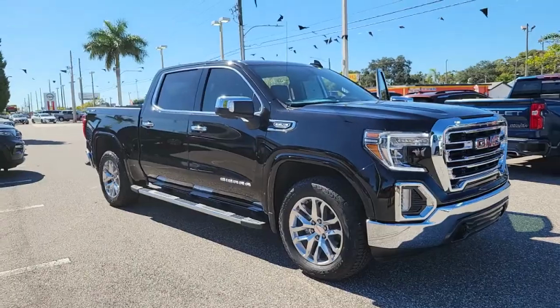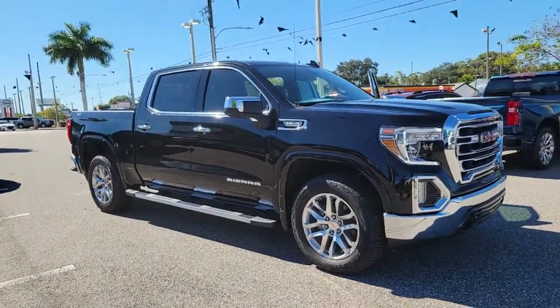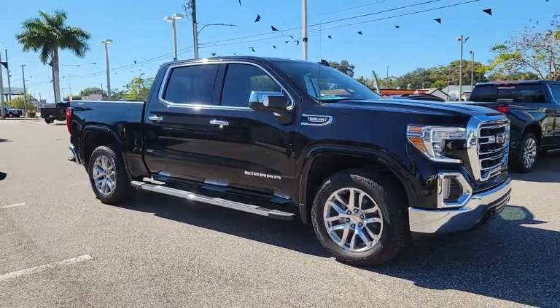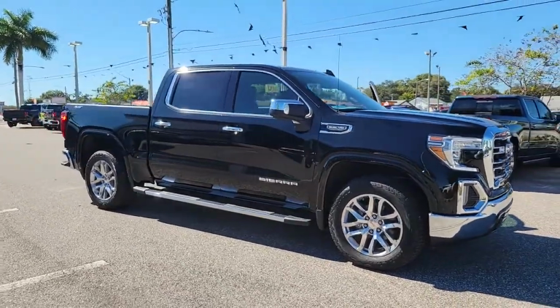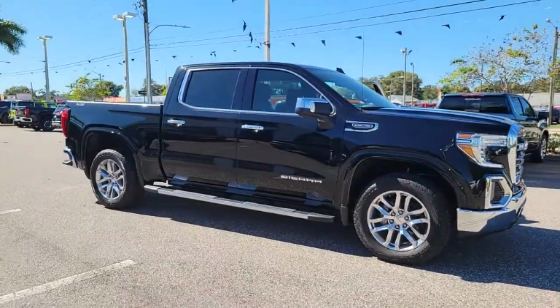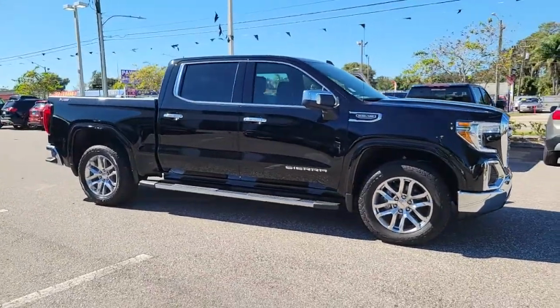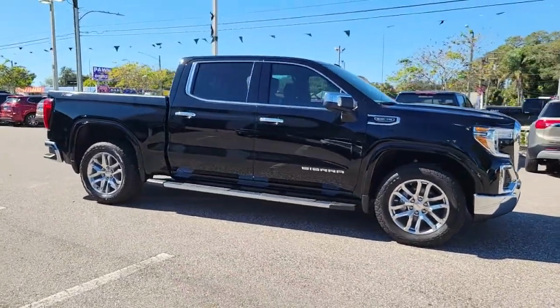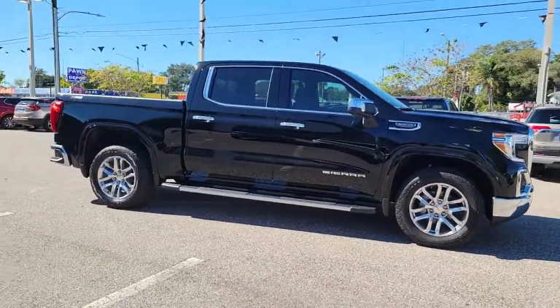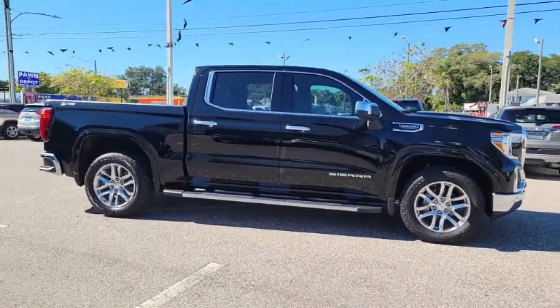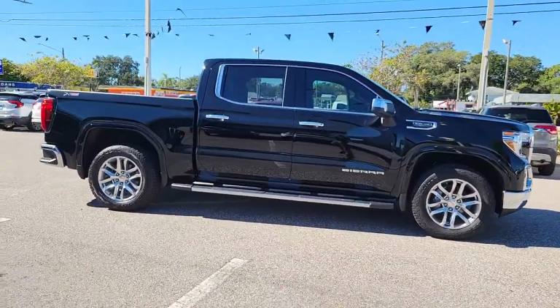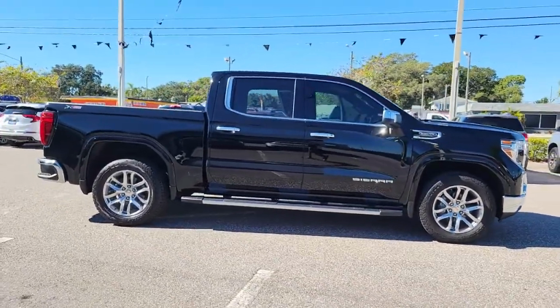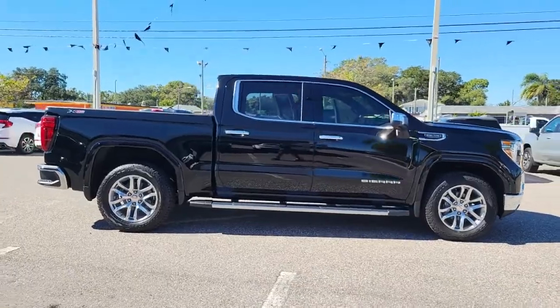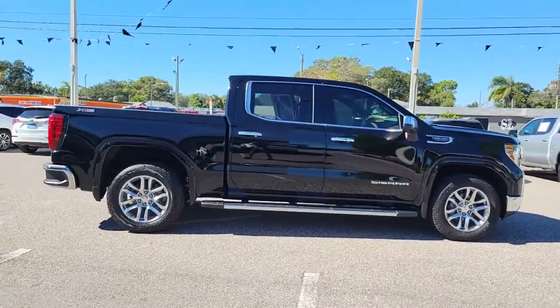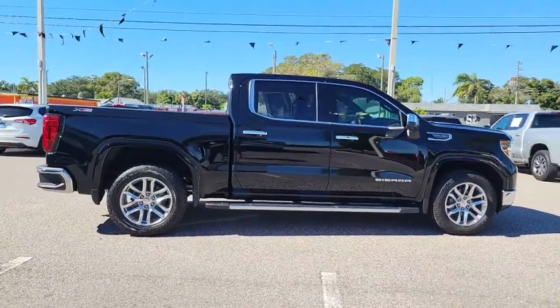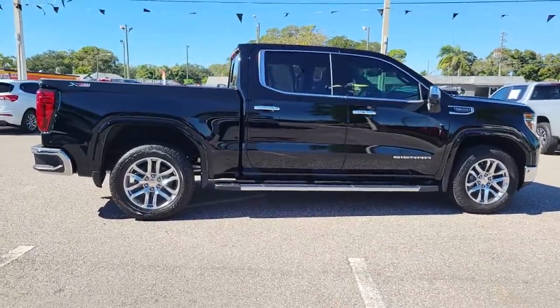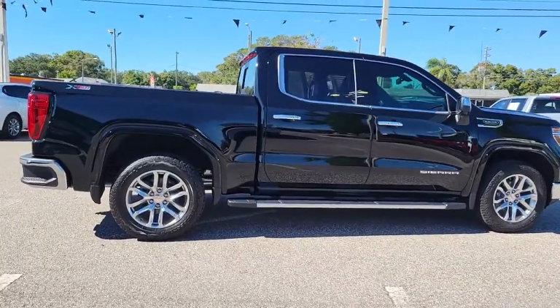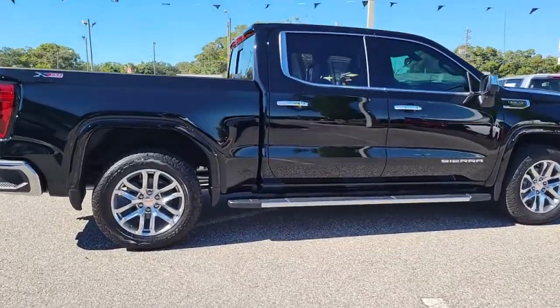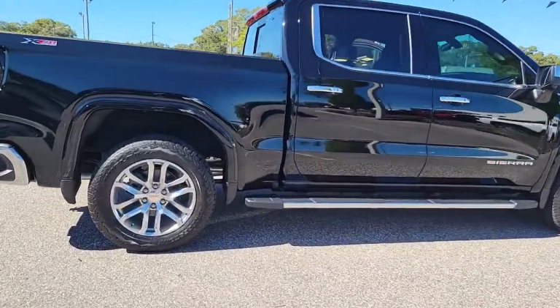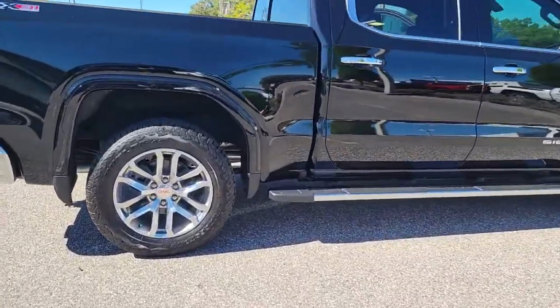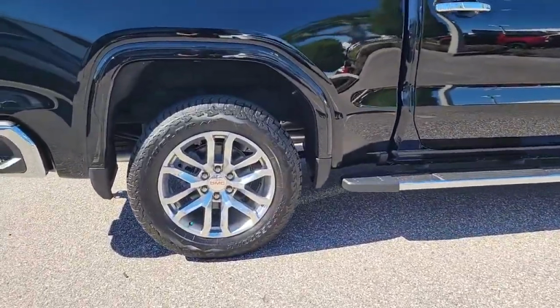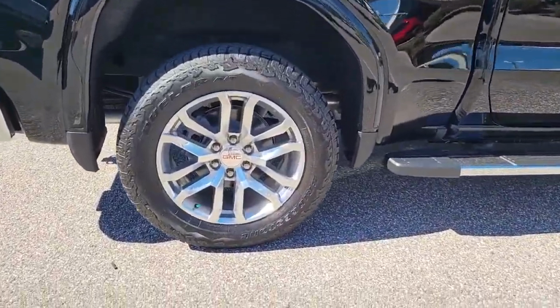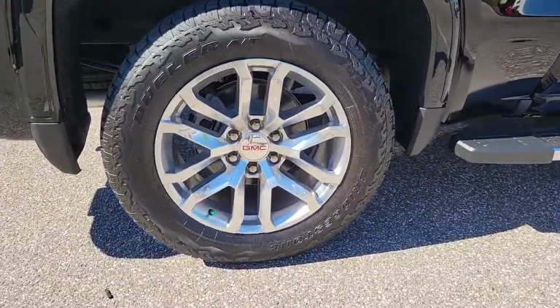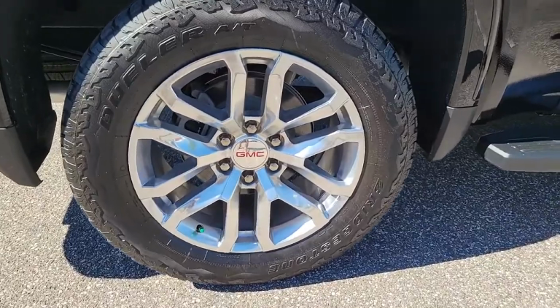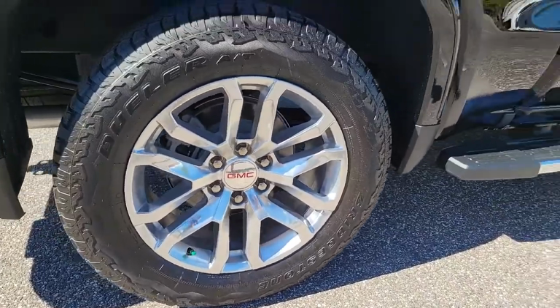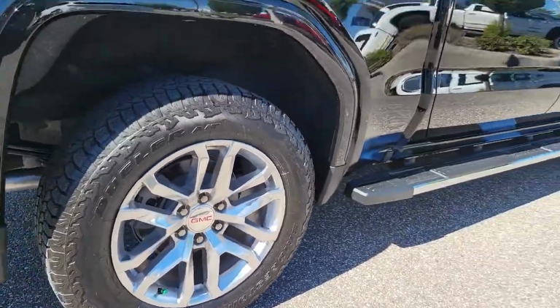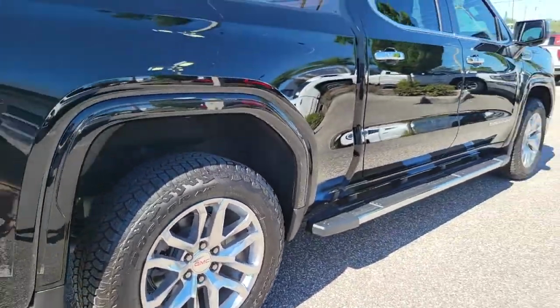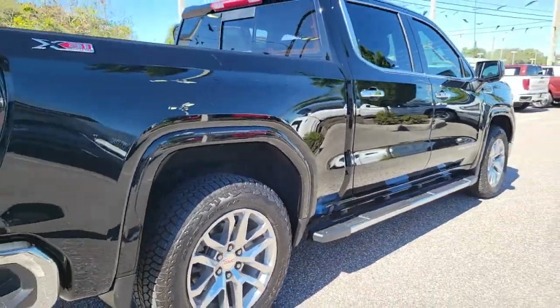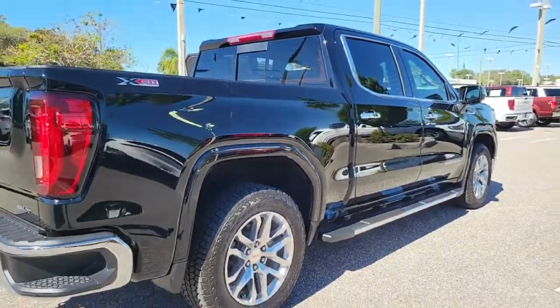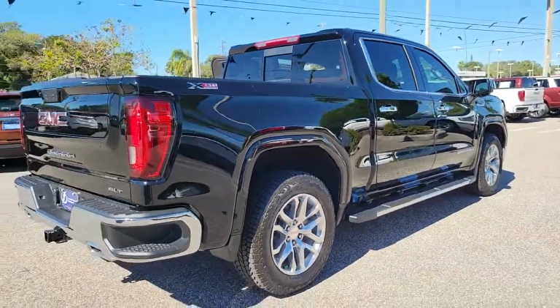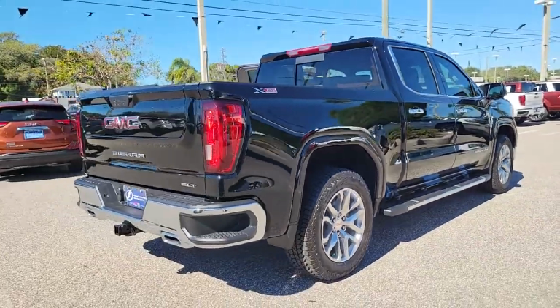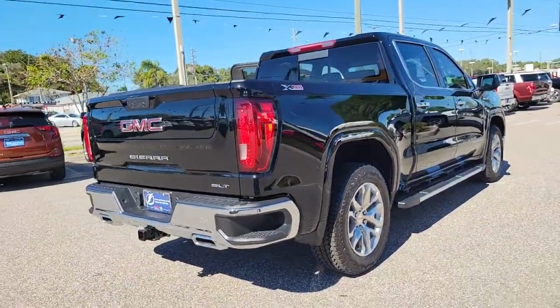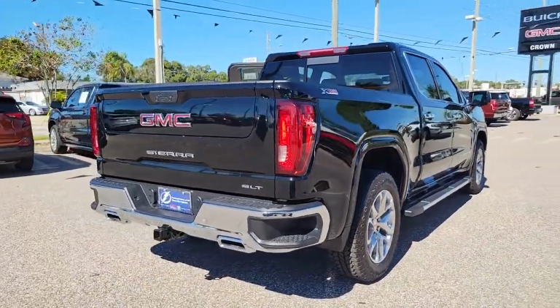You will love the features of this 2021 GMC Sierra. Here's a good-looking Sierra that offers impressive towing and hauling capacity and a spacious cabin with amenities like standard touchscreen infotainment and smartphone integration.